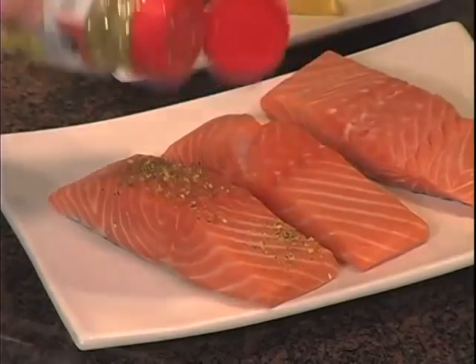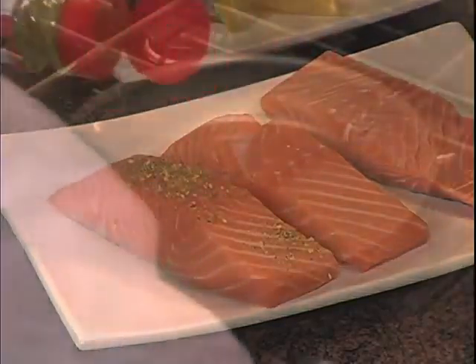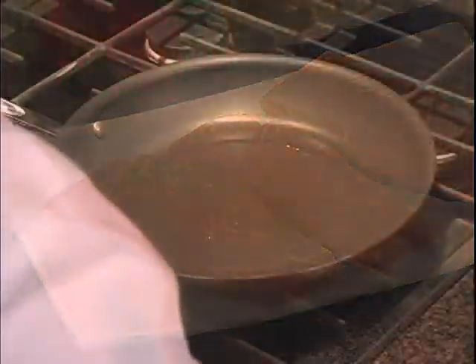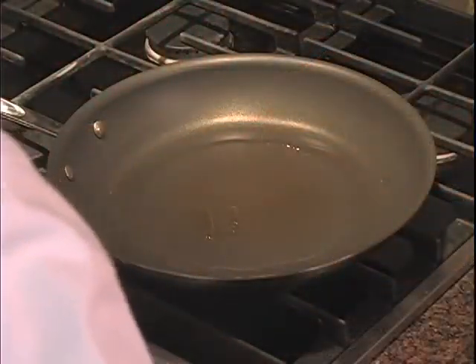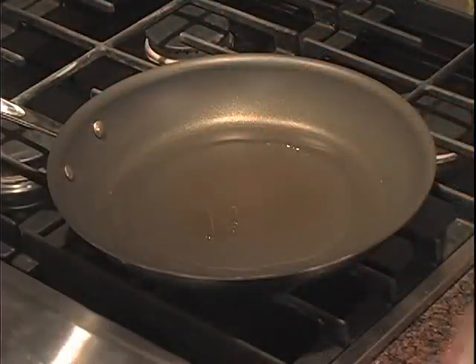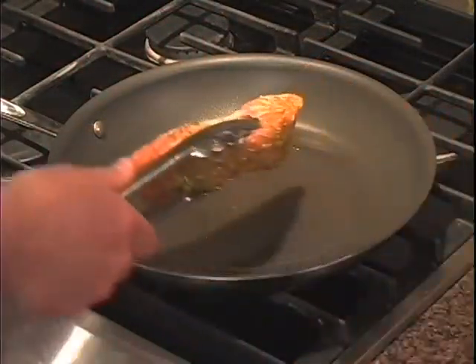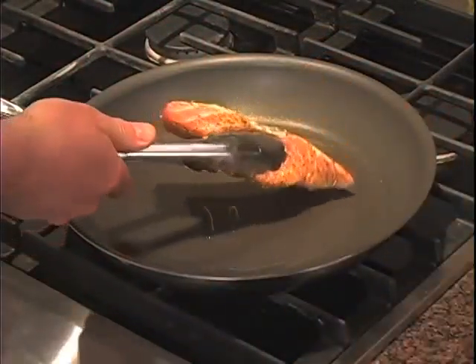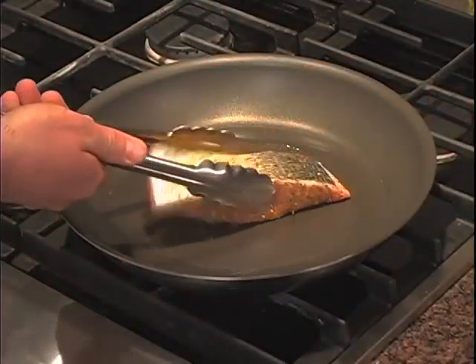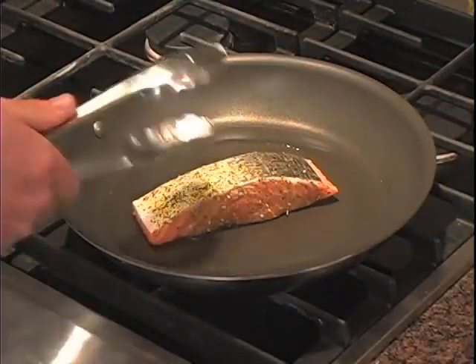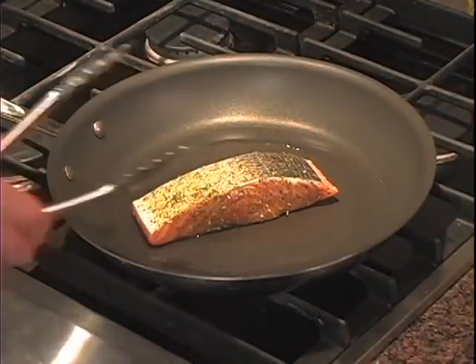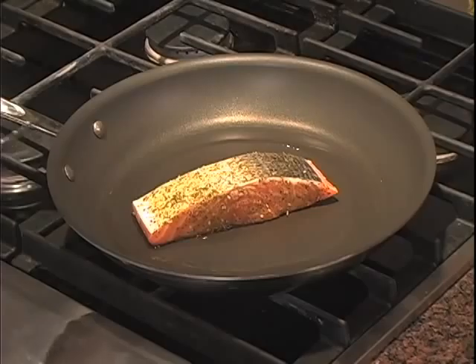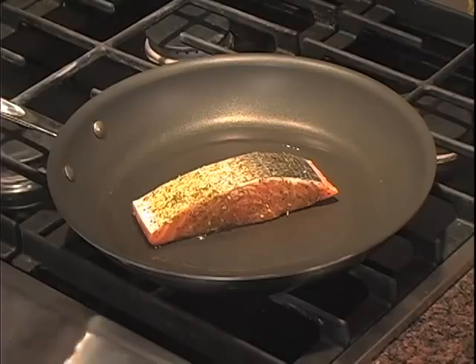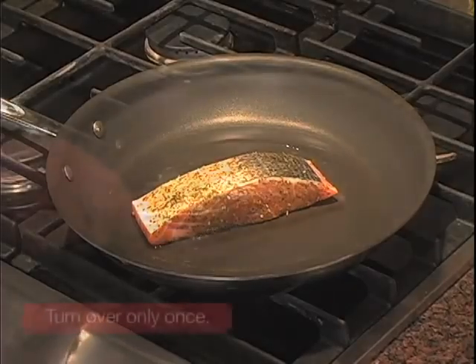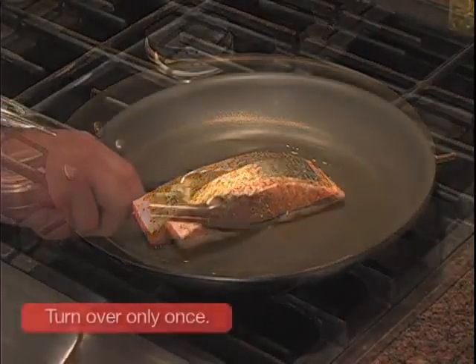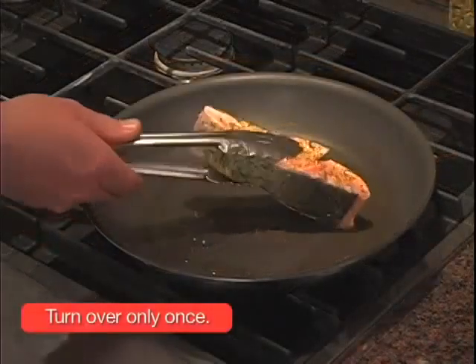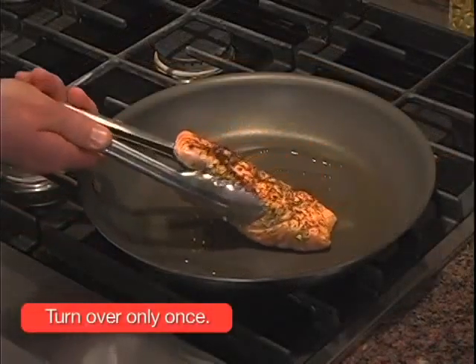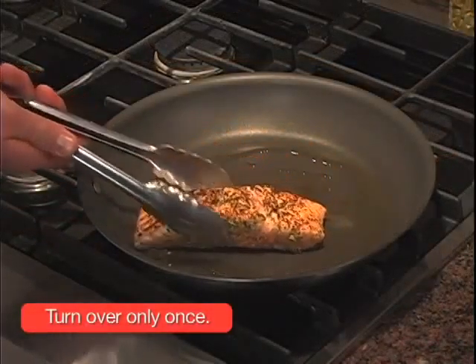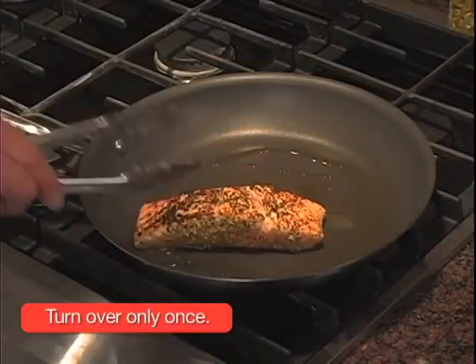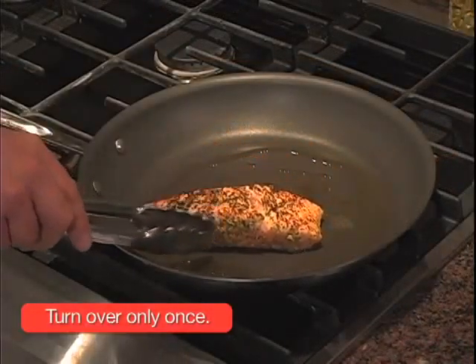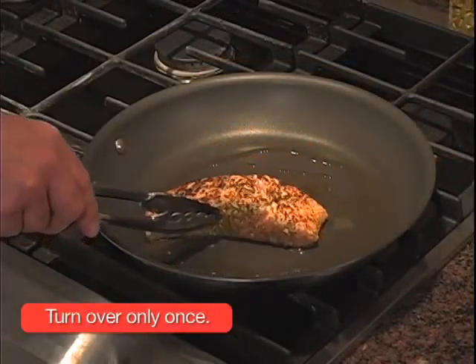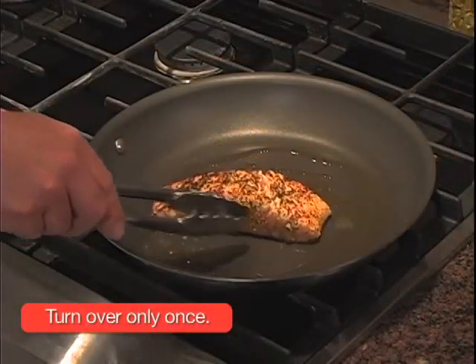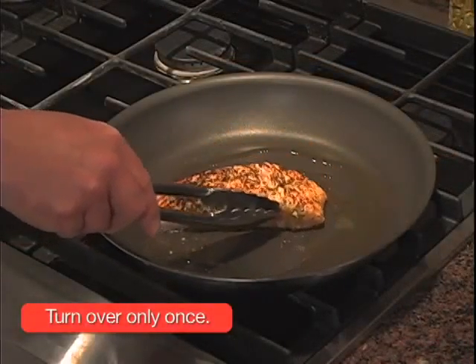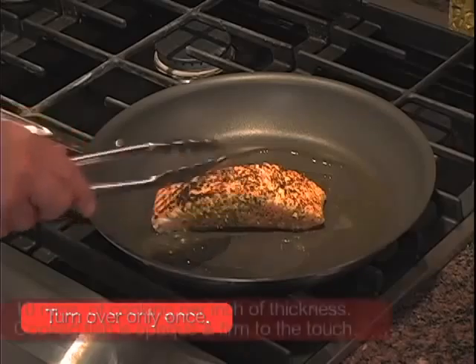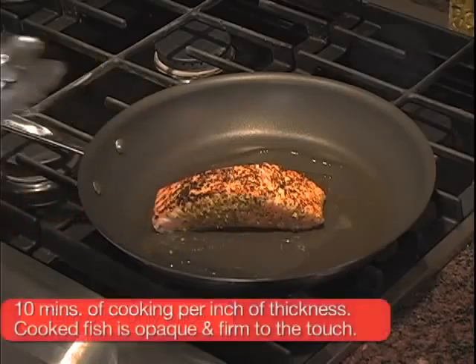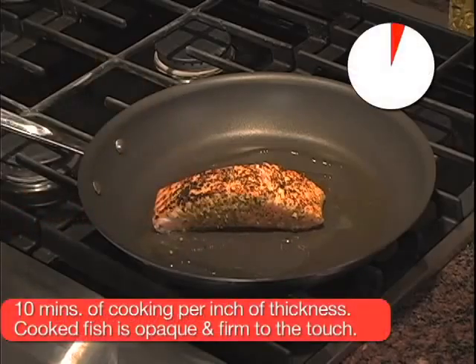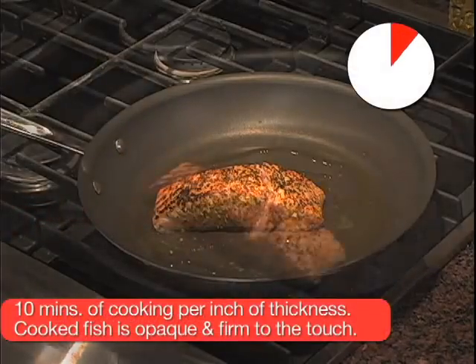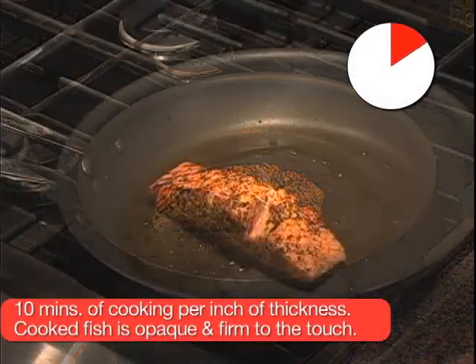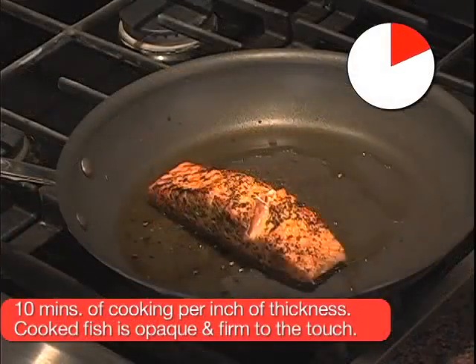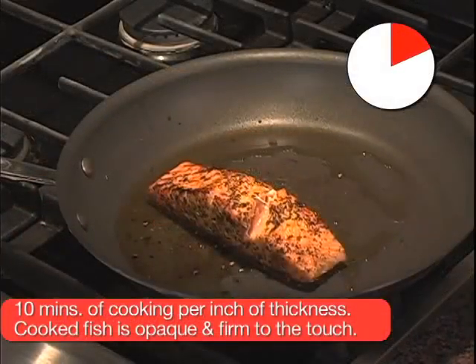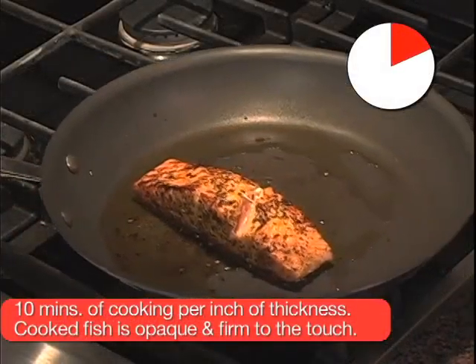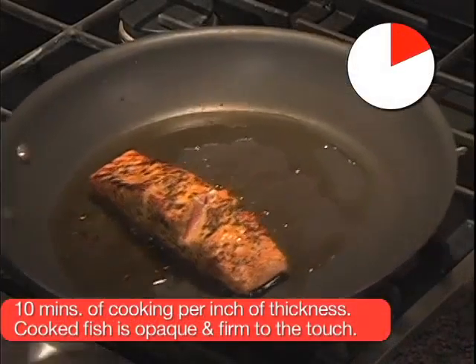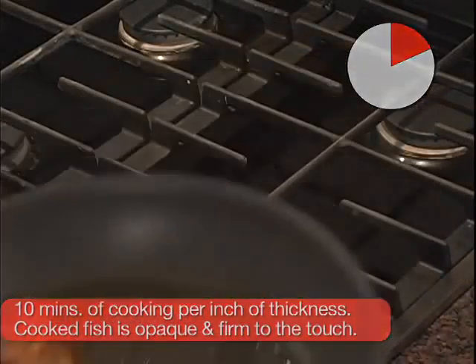Add a little oil to the pan that has been heated. To preserve the taste and moisture, only turn the fish over once. A good rule of thumb is approximately 10 minutes of cooking per inch of thickness. Cooked fish is opaque and firm to the touch.